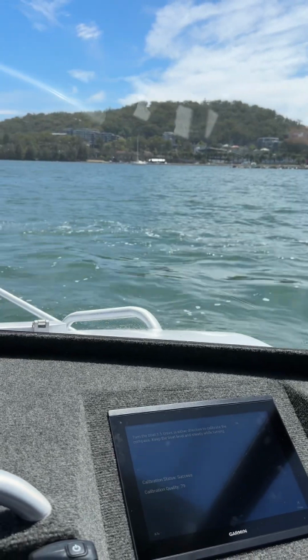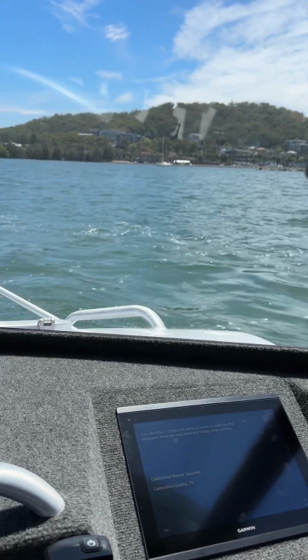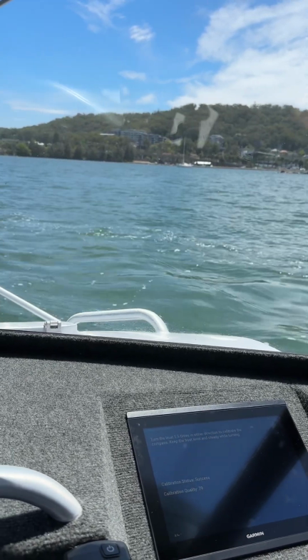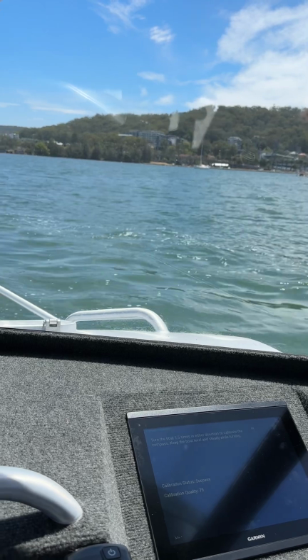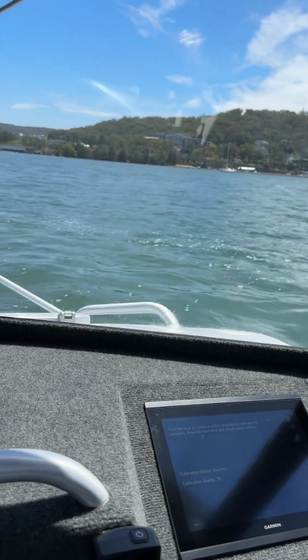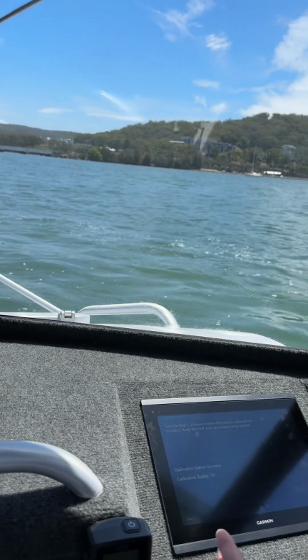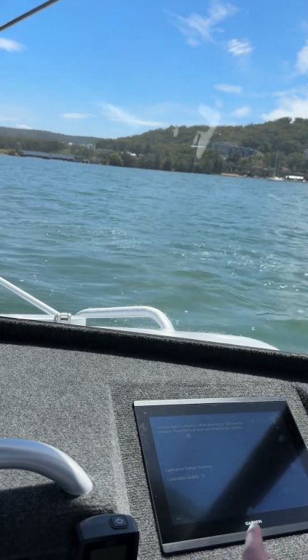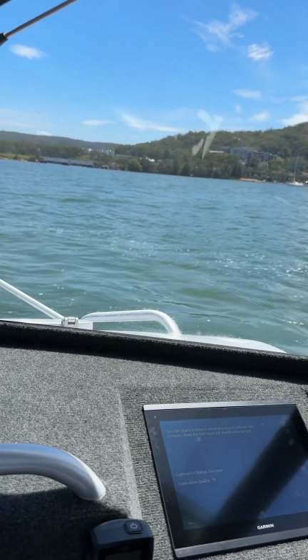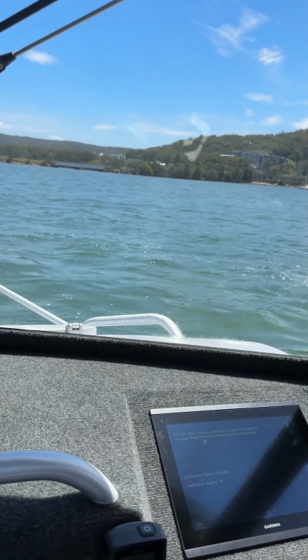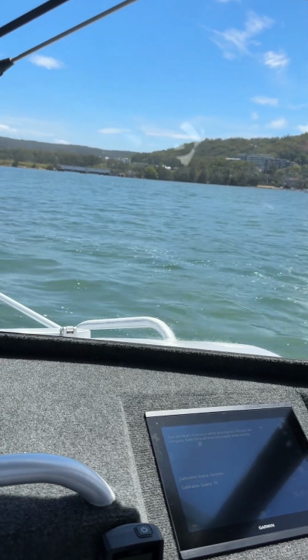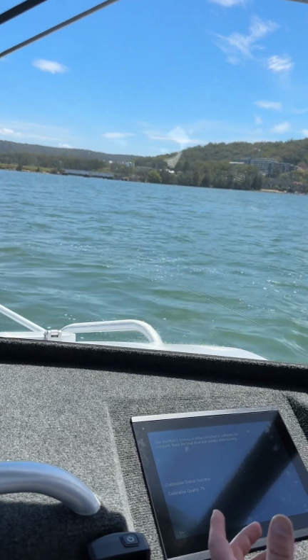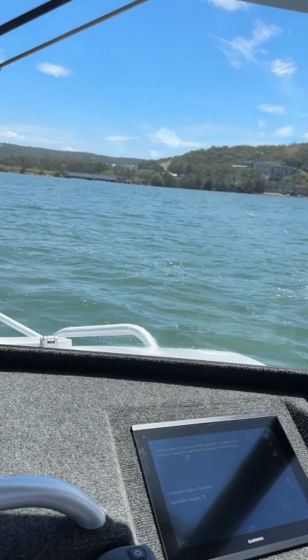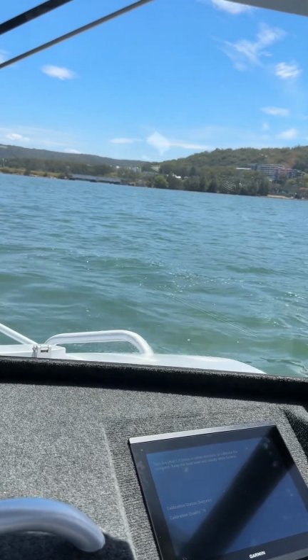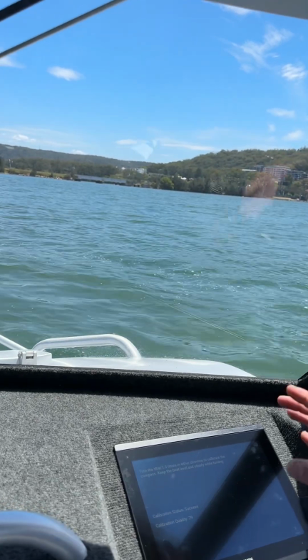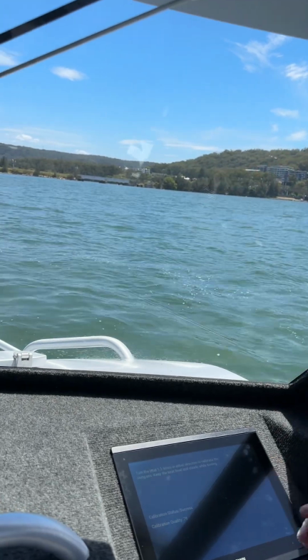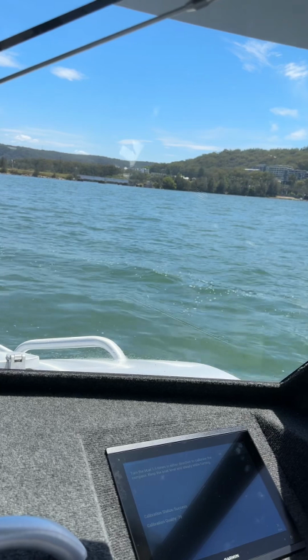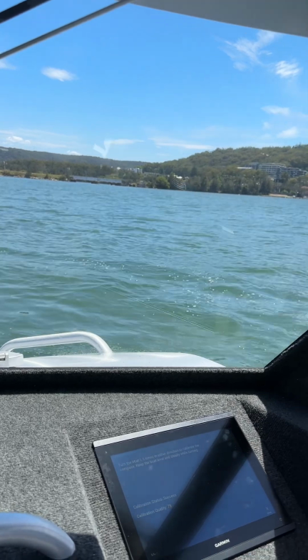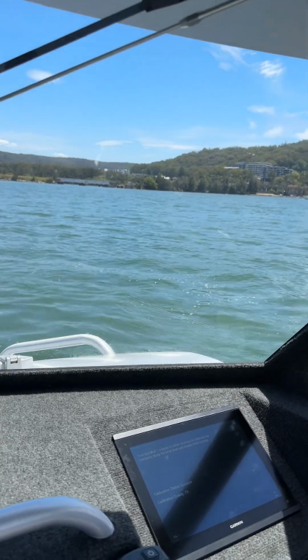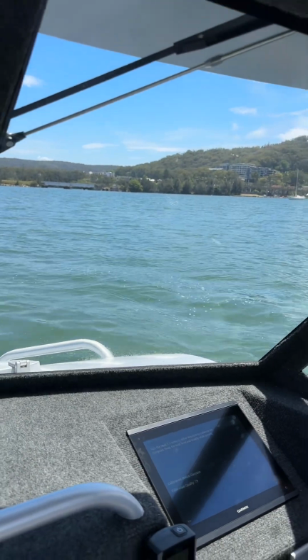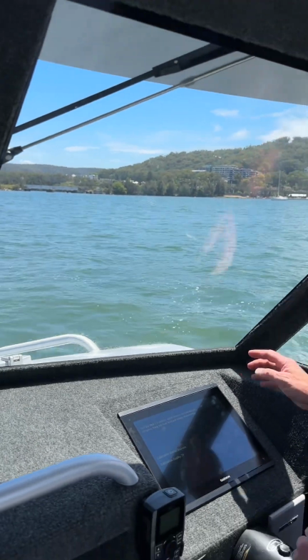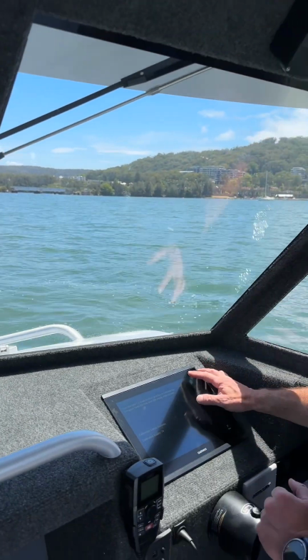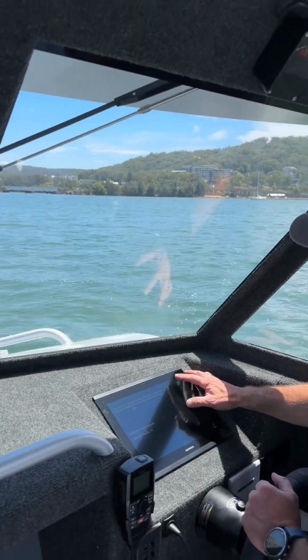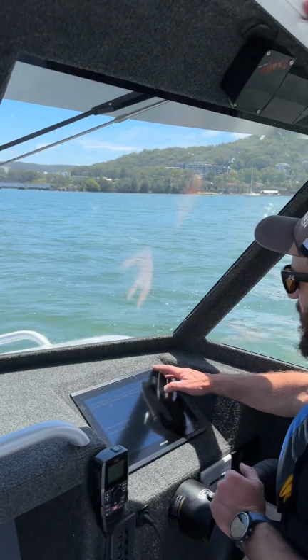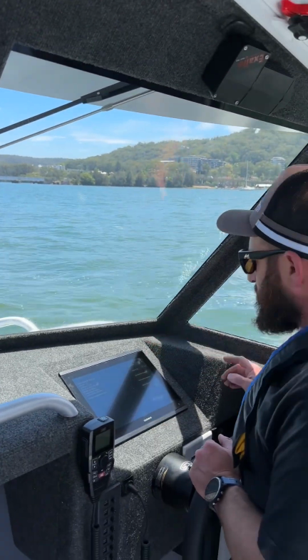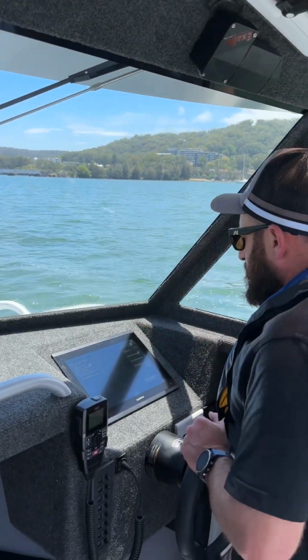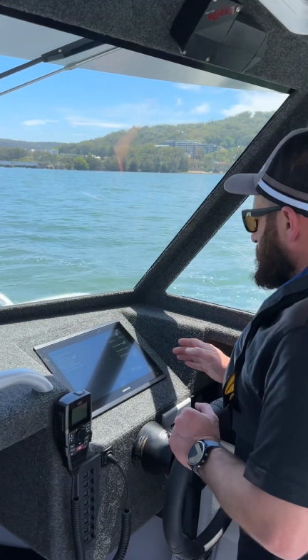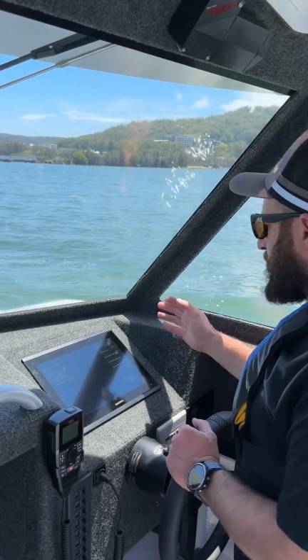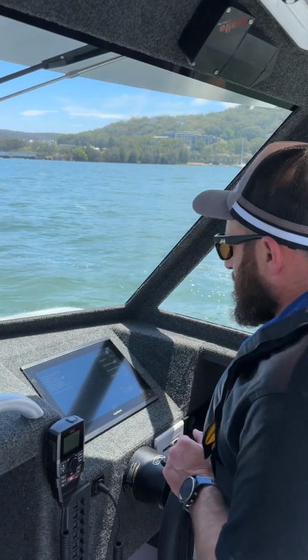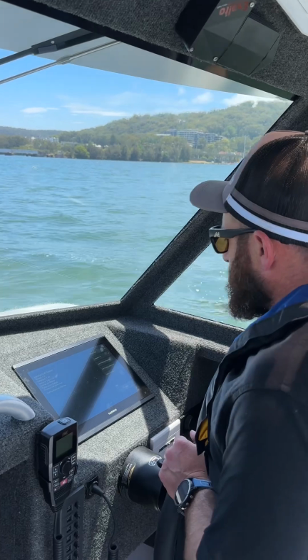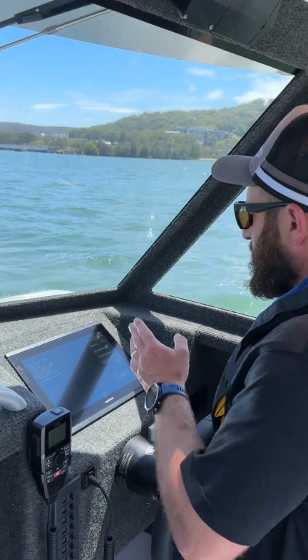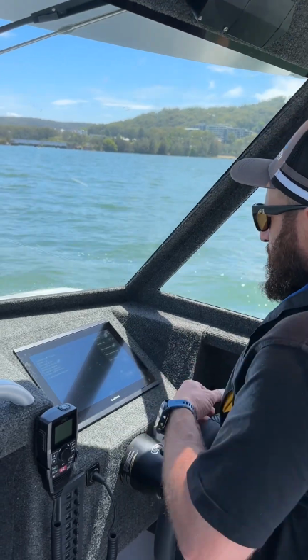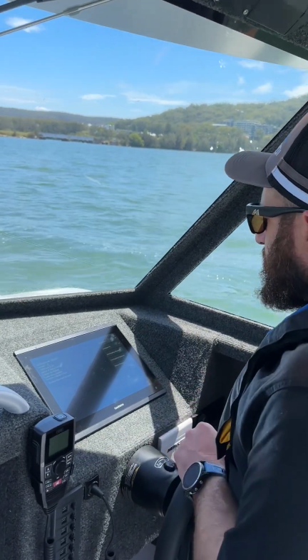We've got a calibration score of 79 — that's acceptable. There is a little bit of wind chop on the bay here at the moment which is probably why we're not getting closer to the 90s, but 79 is going to be more than sufficient for this boat. Once we press OK, we've got compass calibration done.